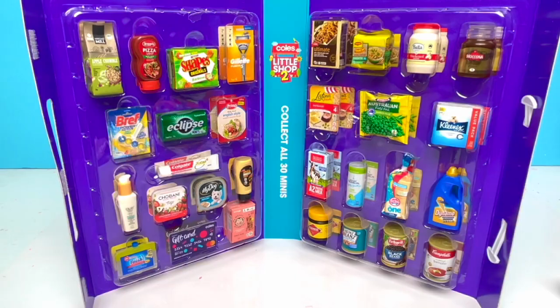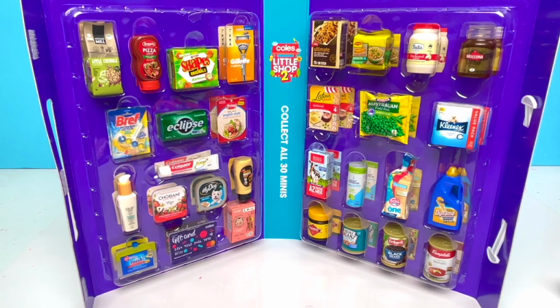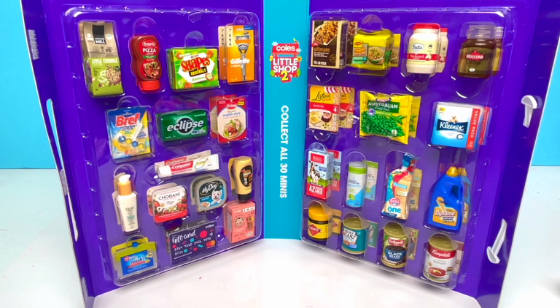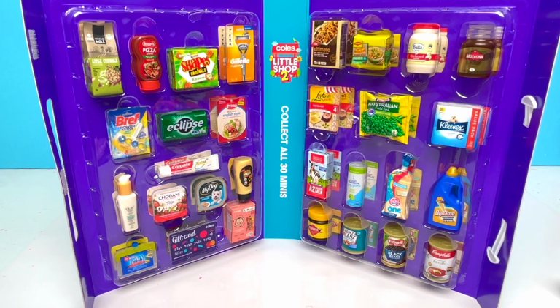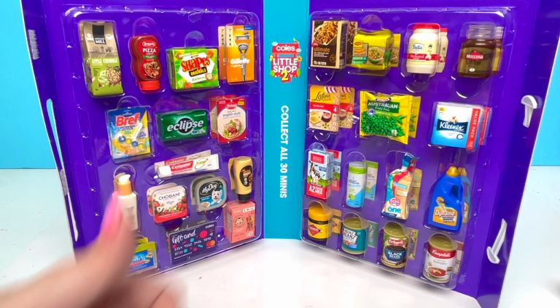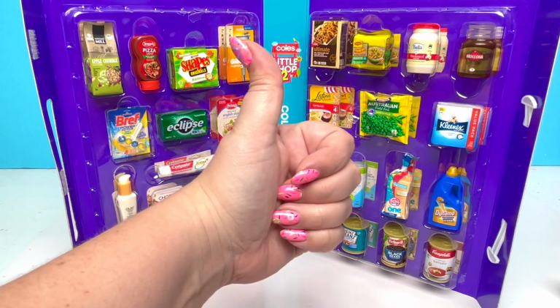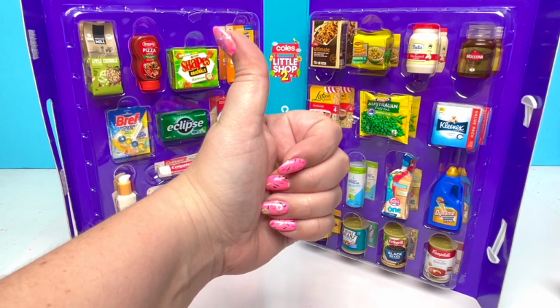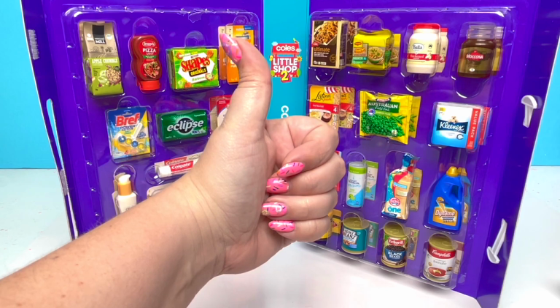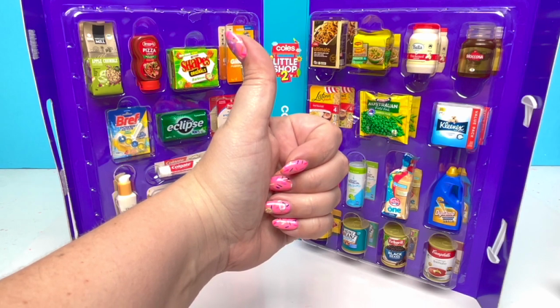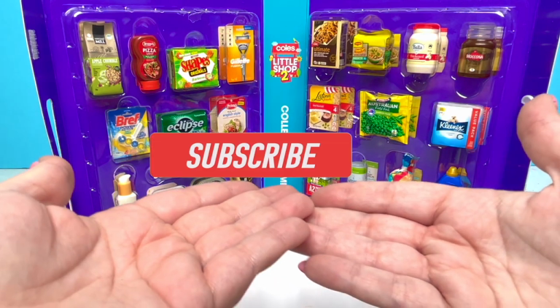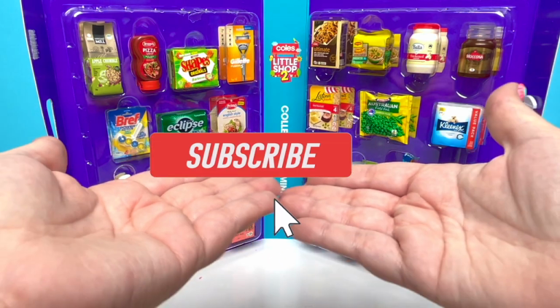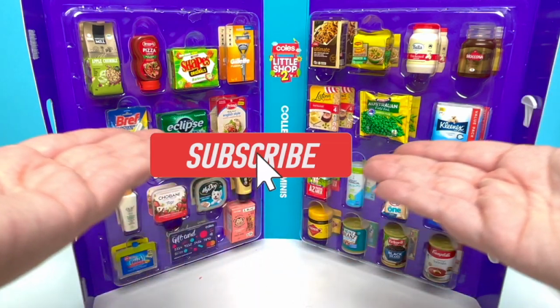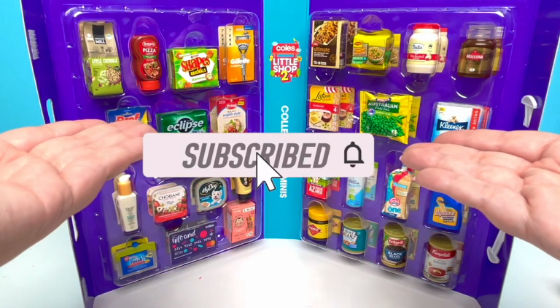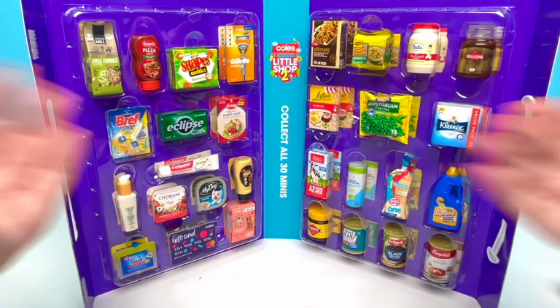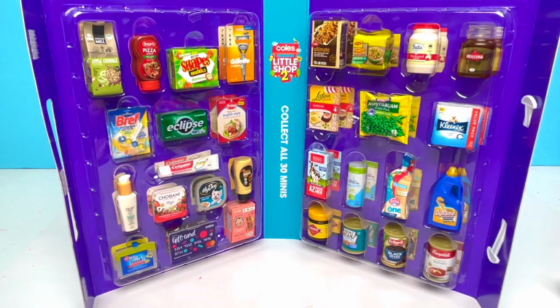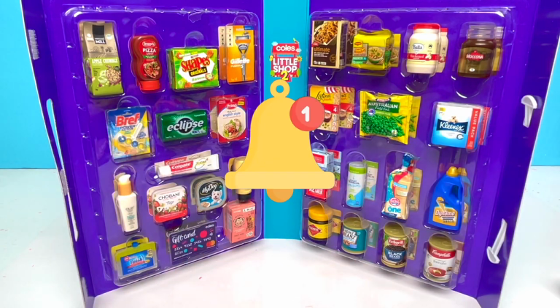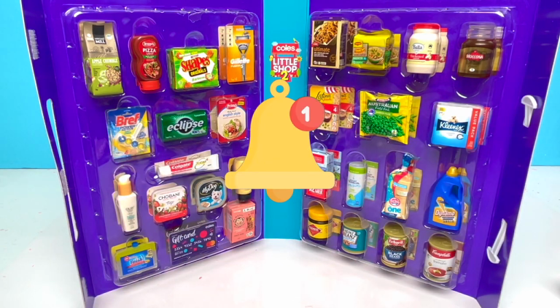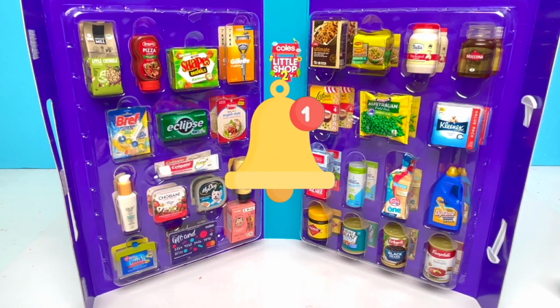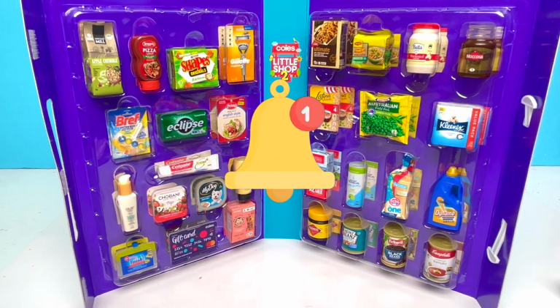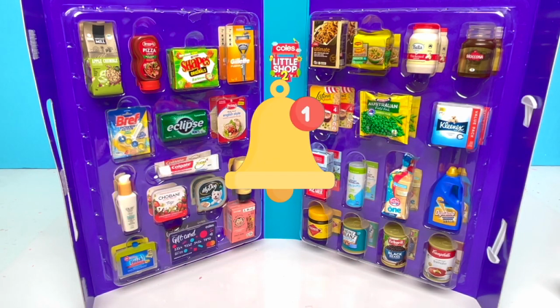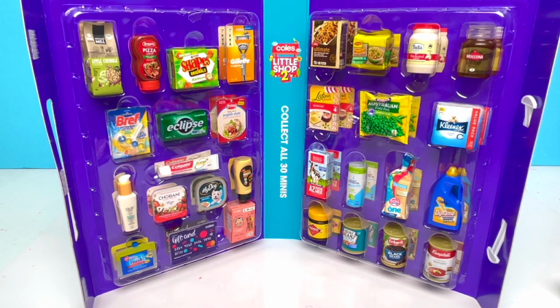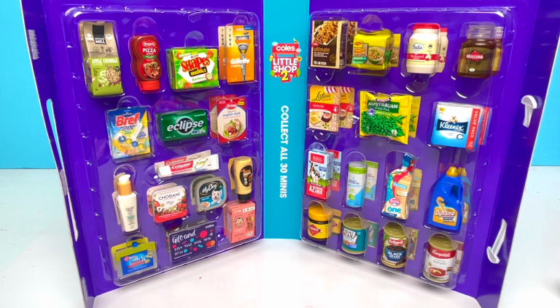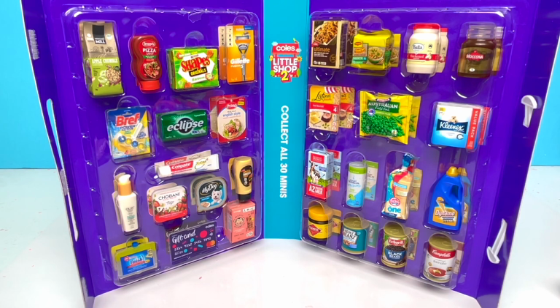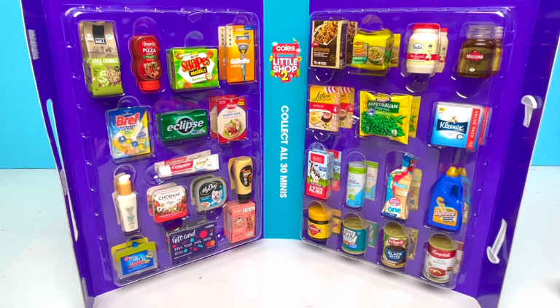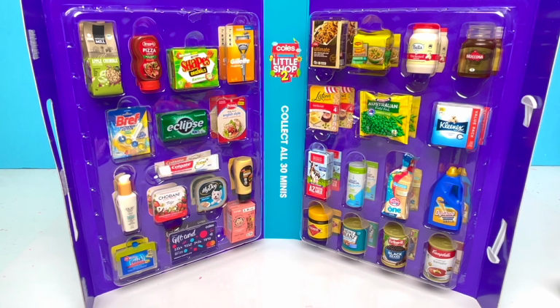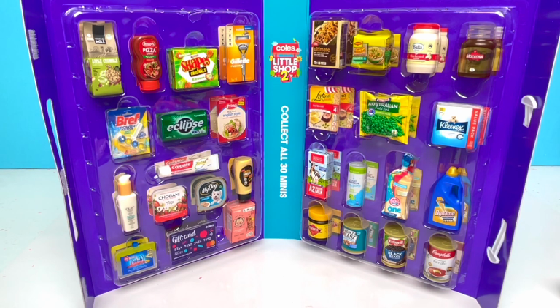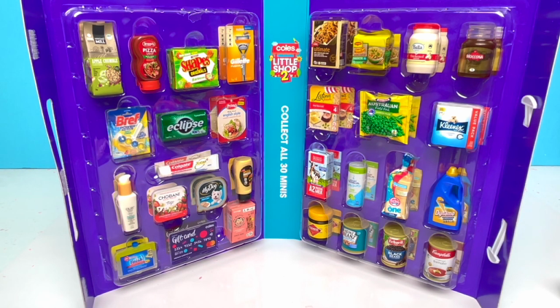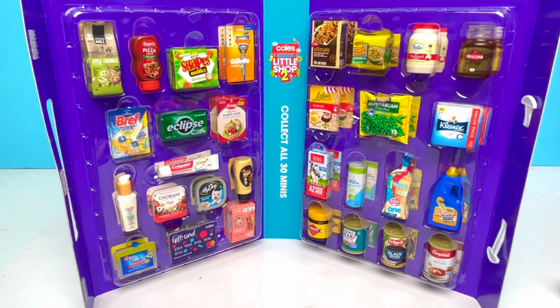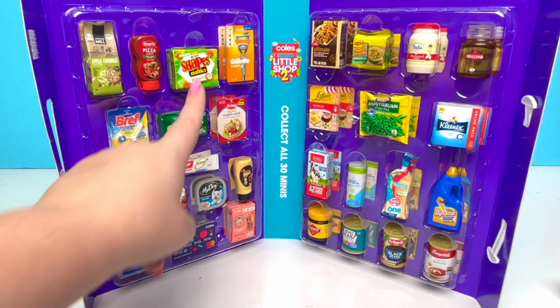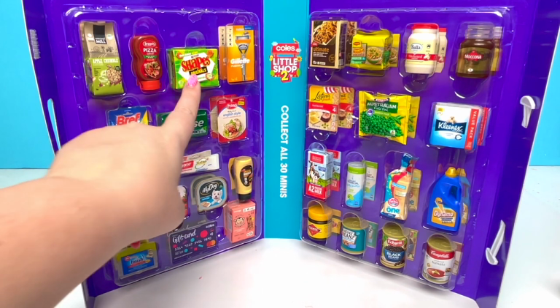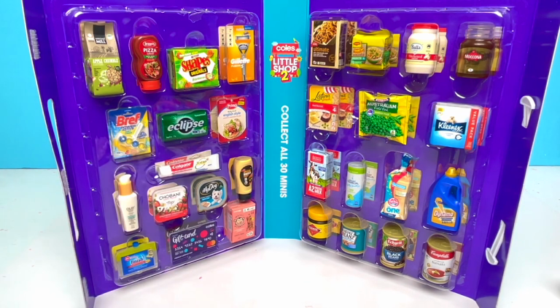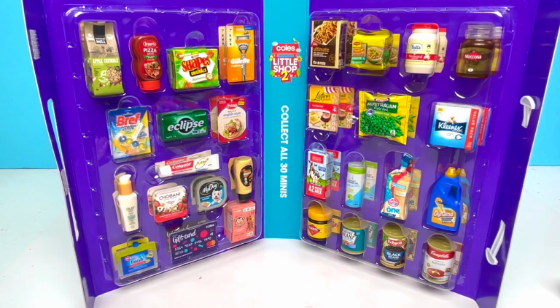Alright, little stinkers, you know the drill! If you like this video, give it a thumbs up! If you want to see more of my content, hit the subscribe button! And don't forget to hit that notification bell! Alright, you guys — happy hunting! Happy unboxing! And have a great, shaped day! Buh-bye!